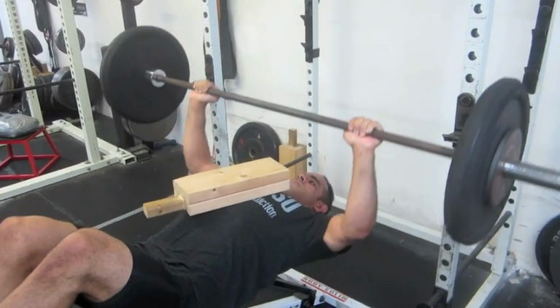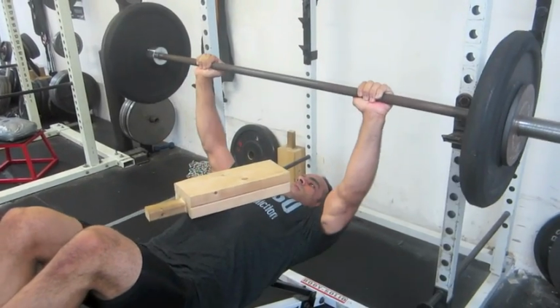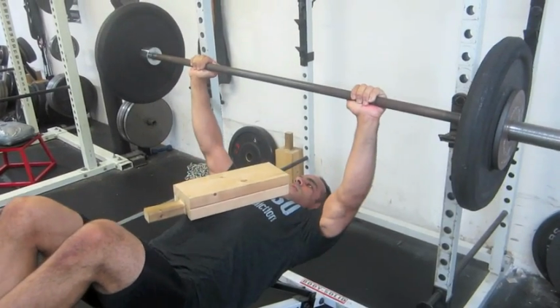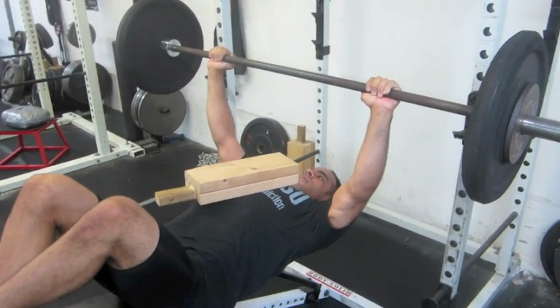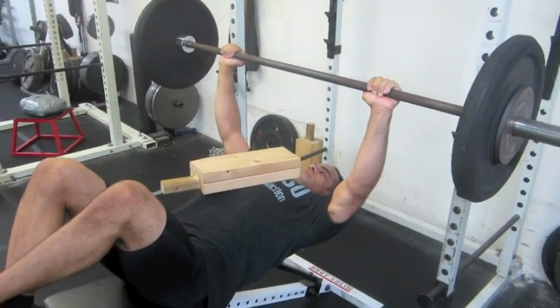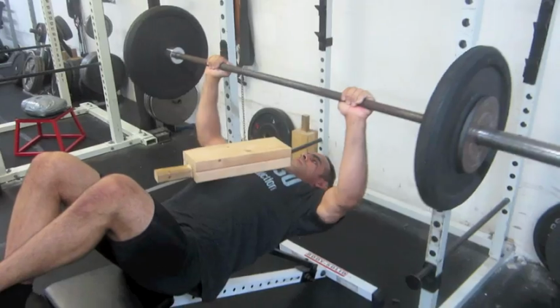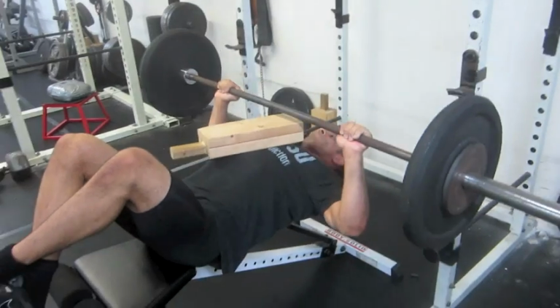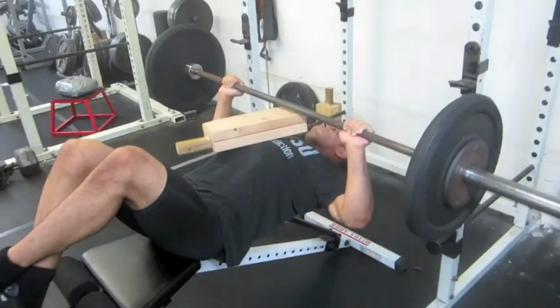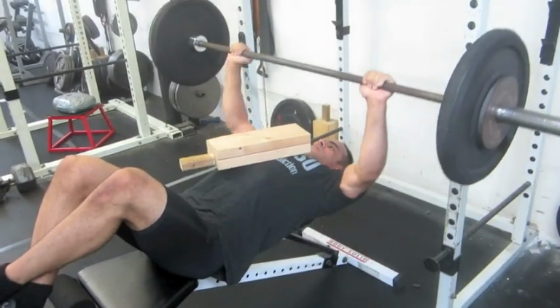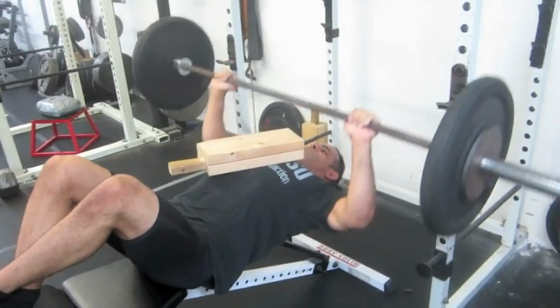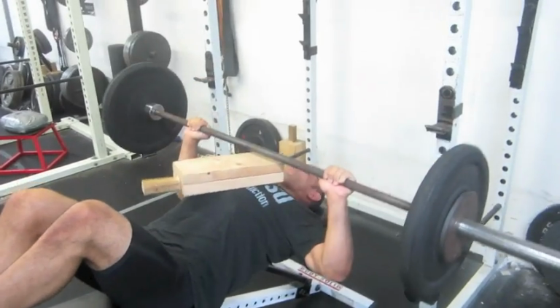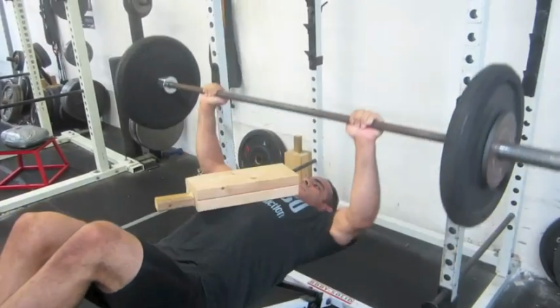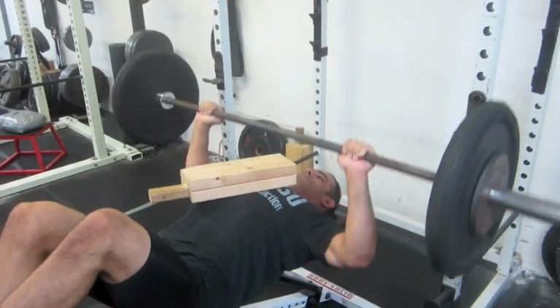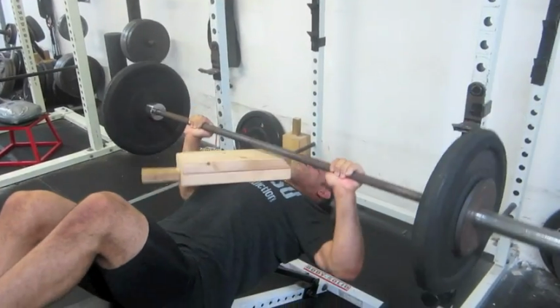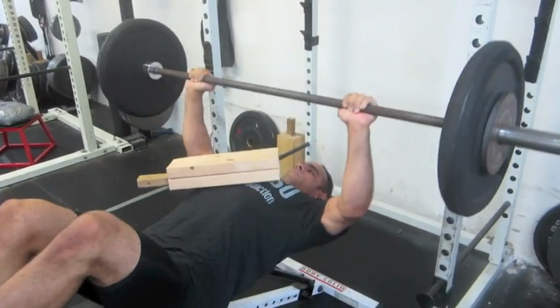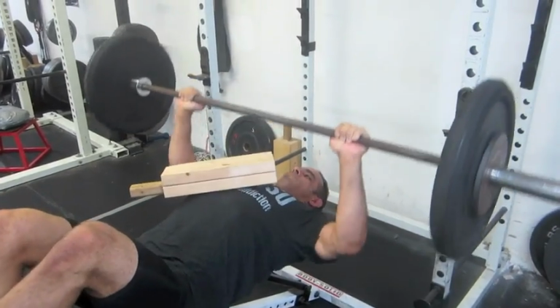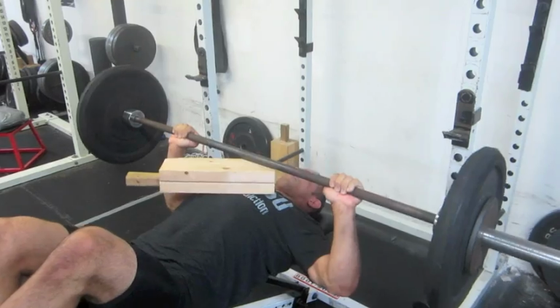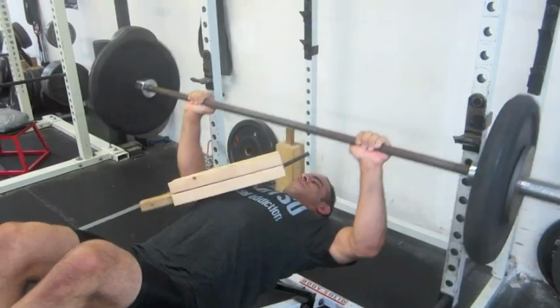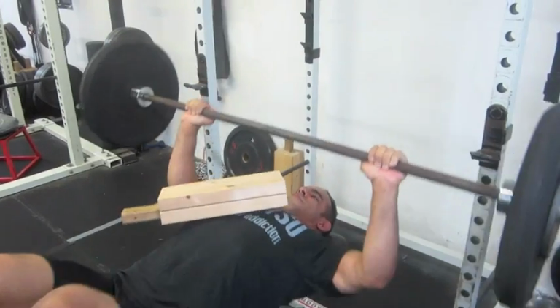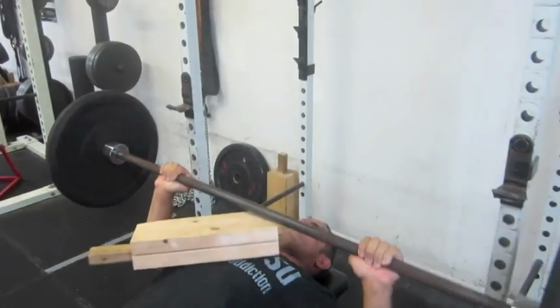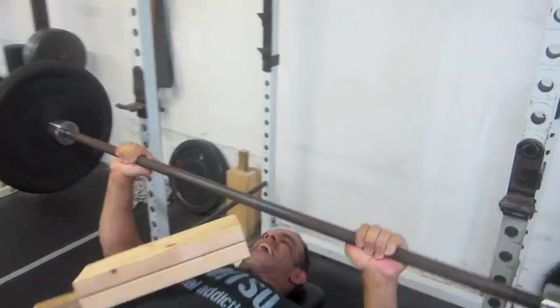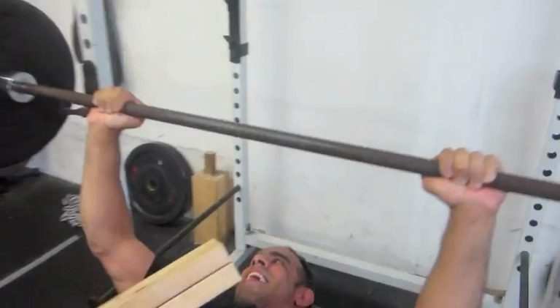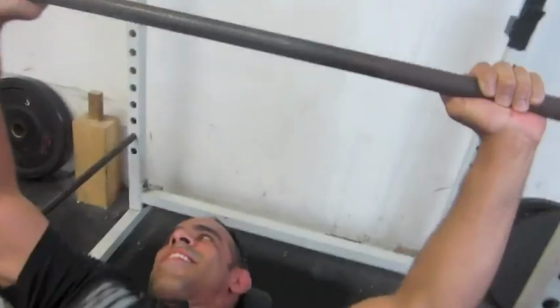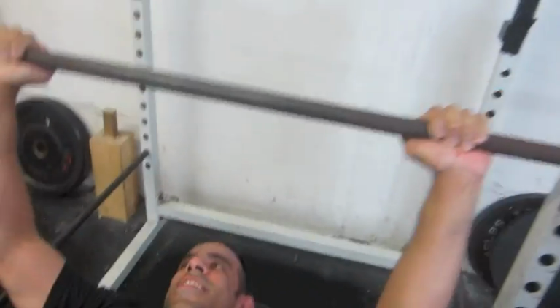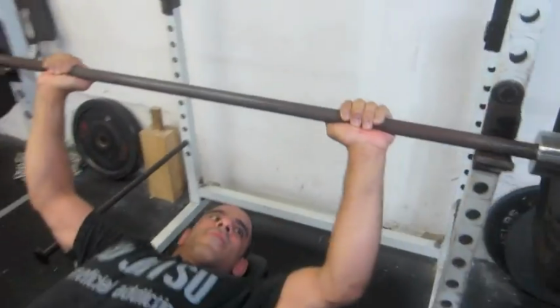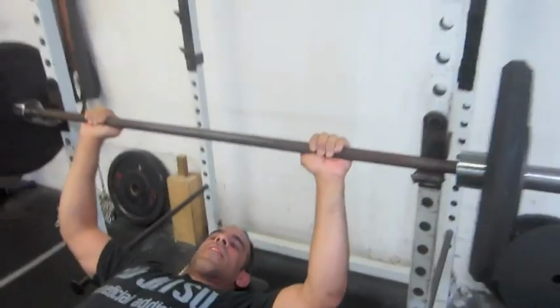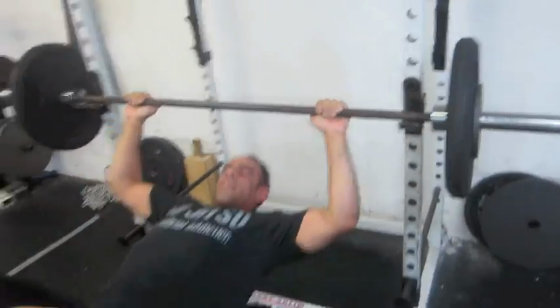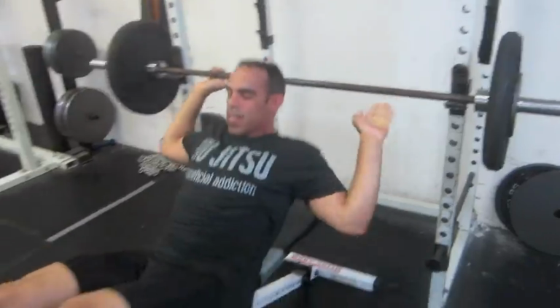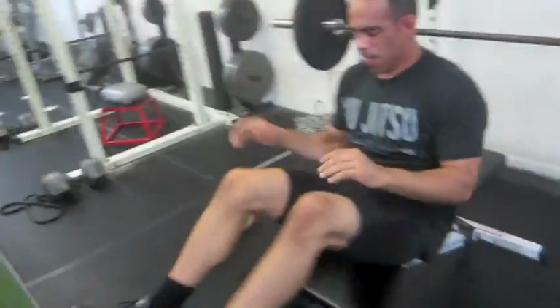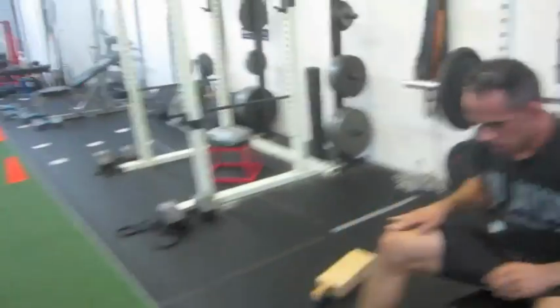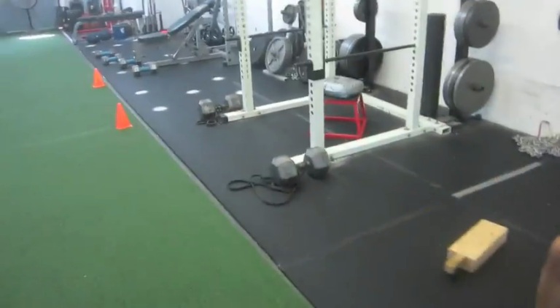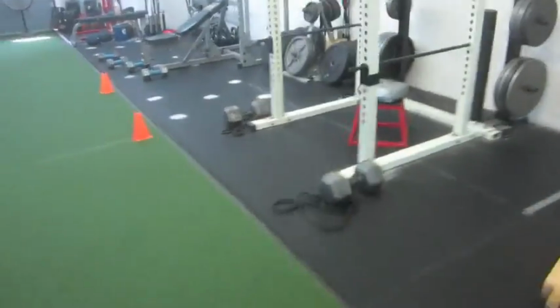Looking good — make sure you breathe. Fight the burn! Coming over here, next.